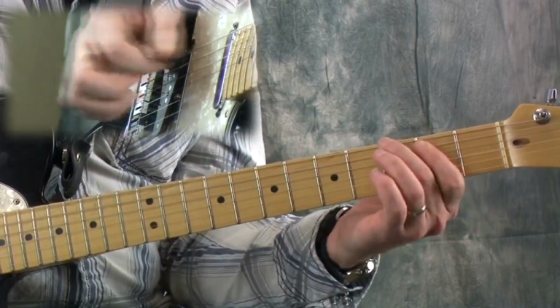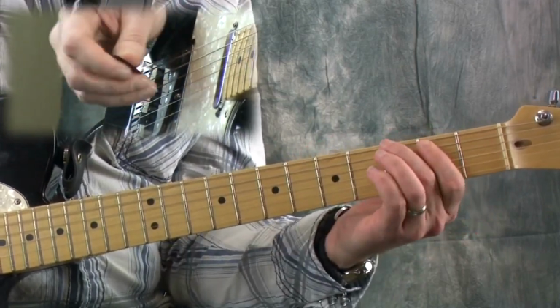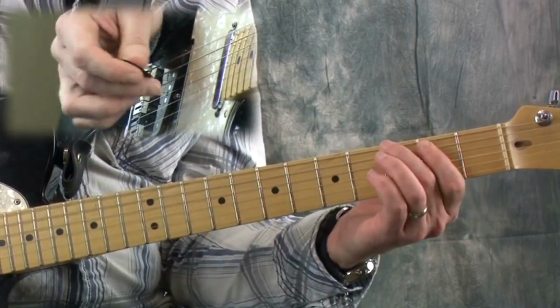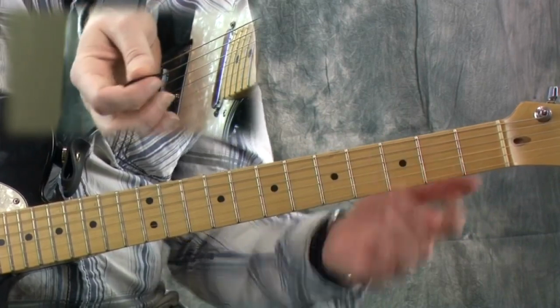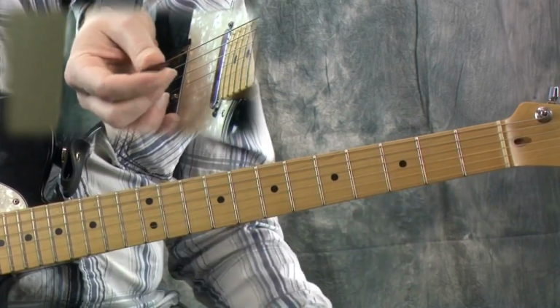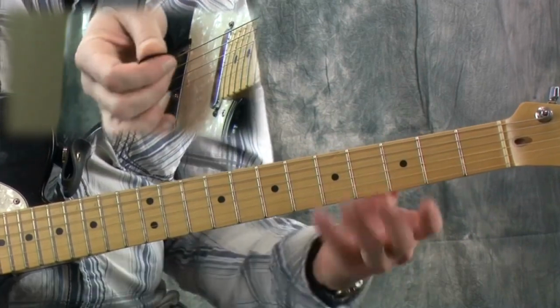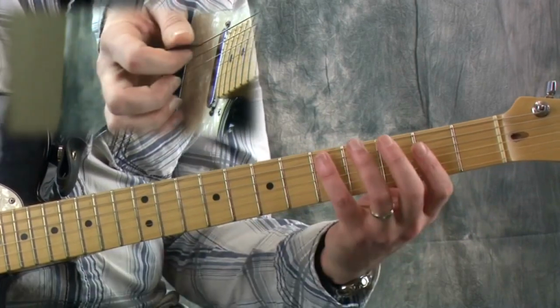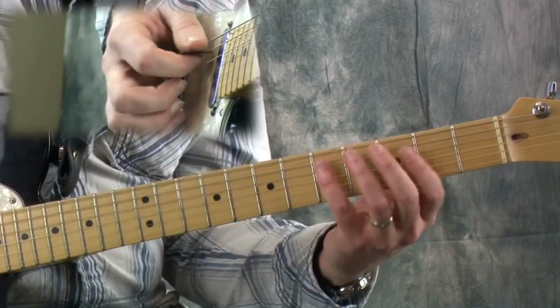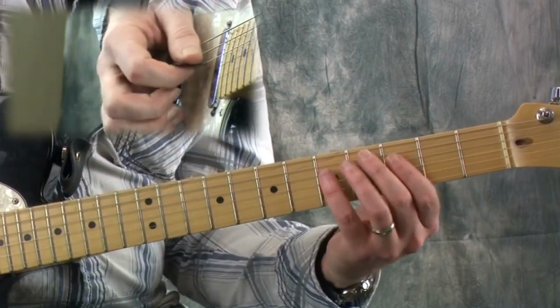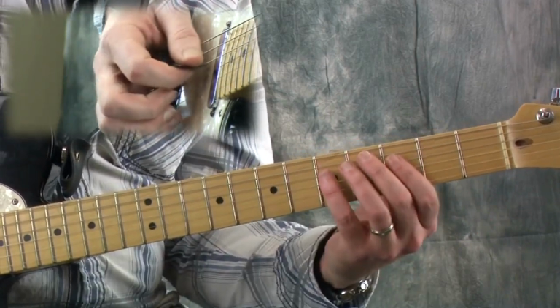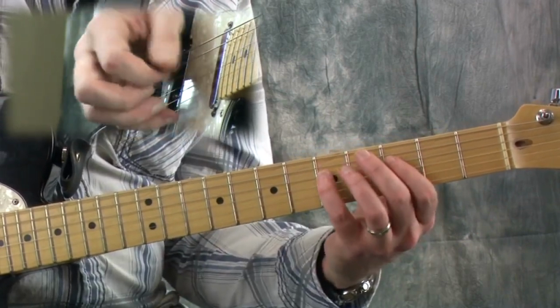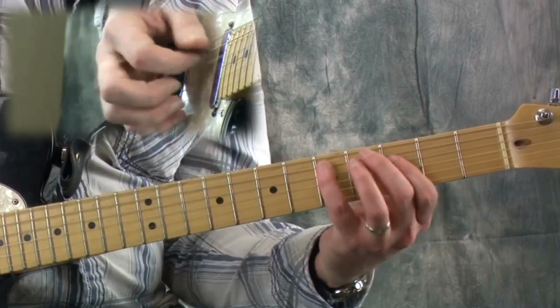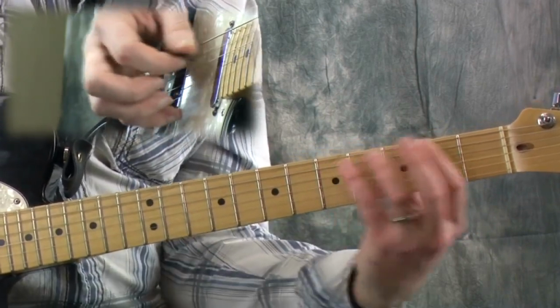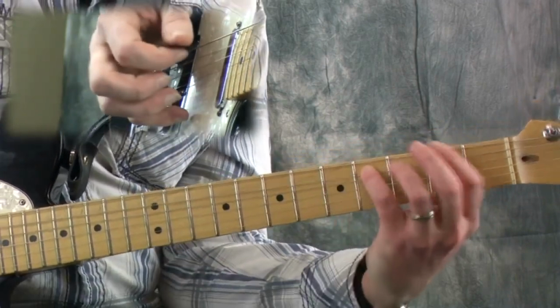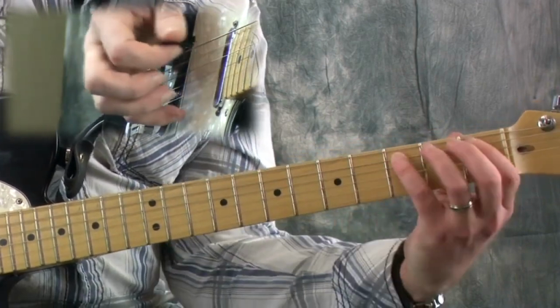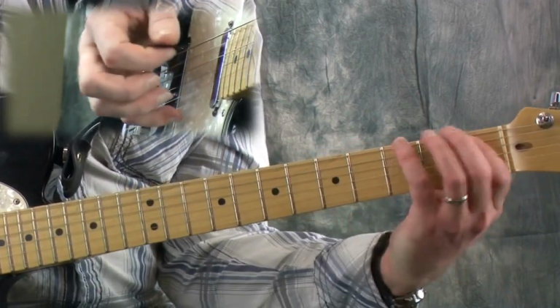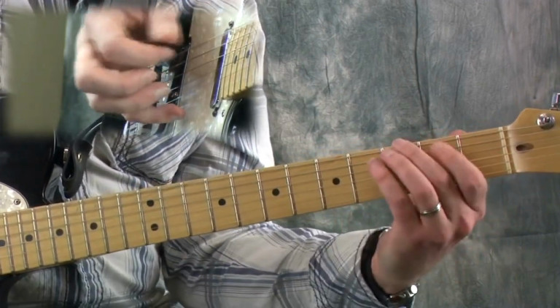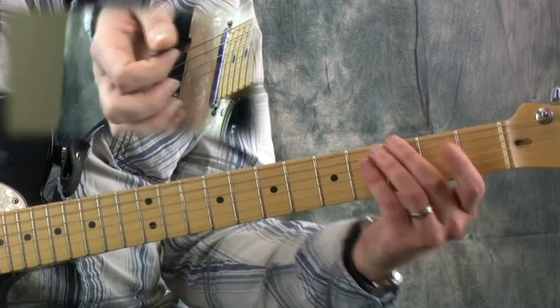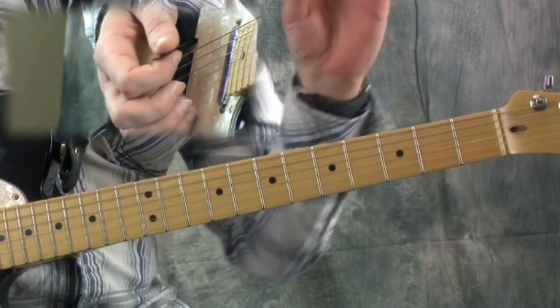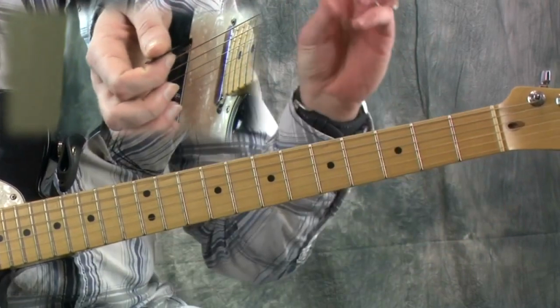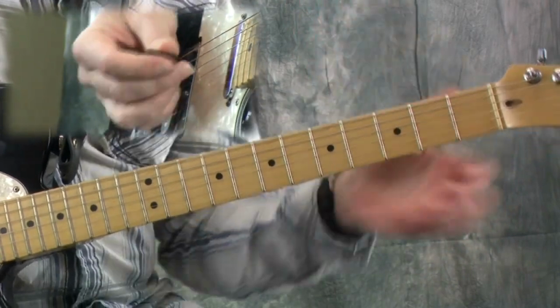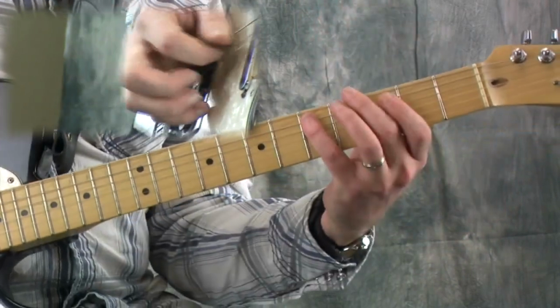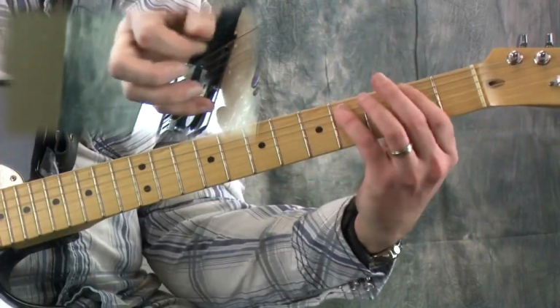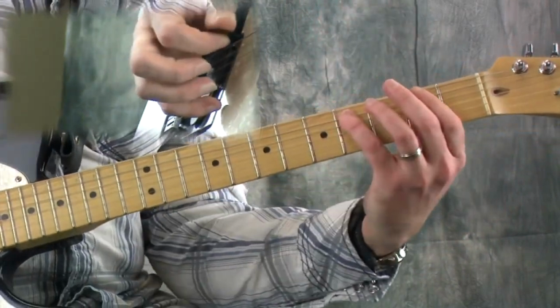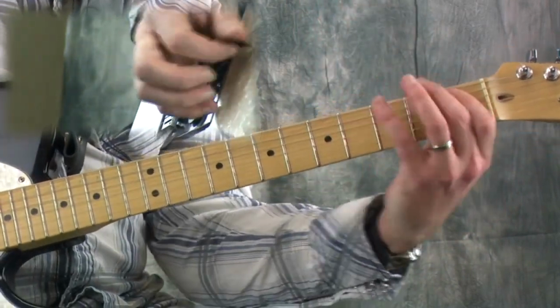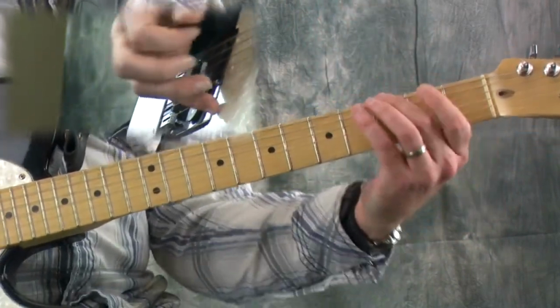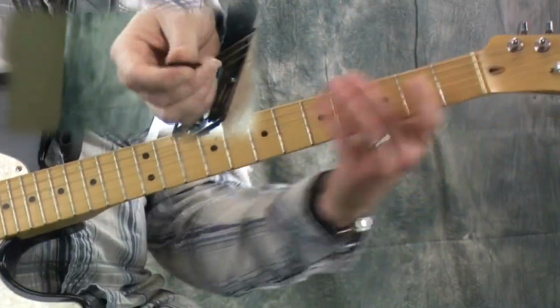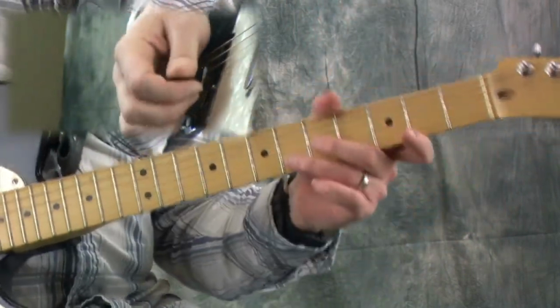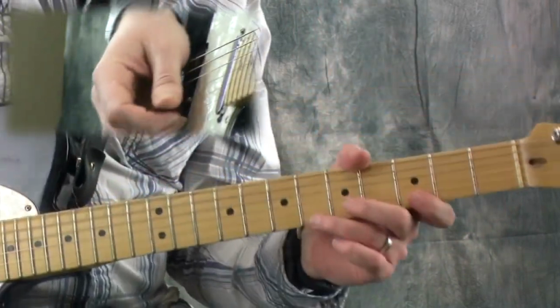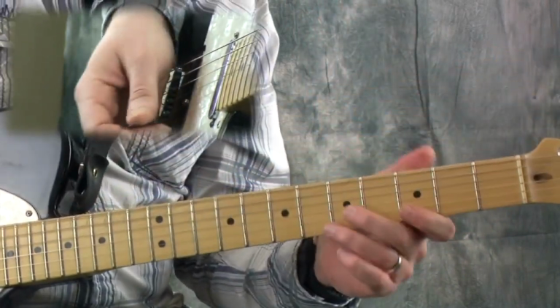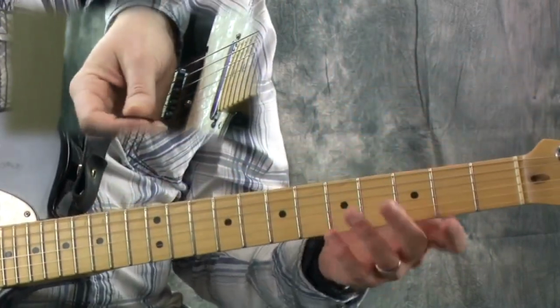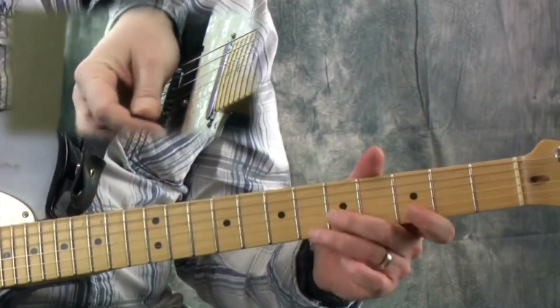Notice I'm adding that flat five — the blue note.